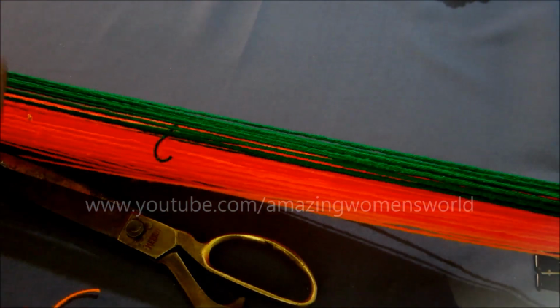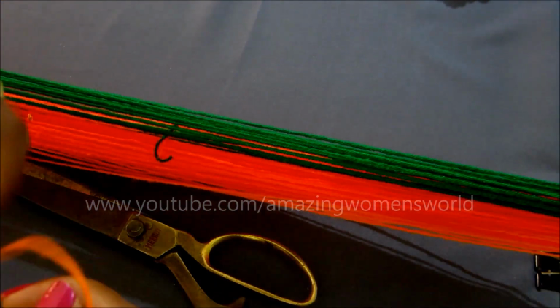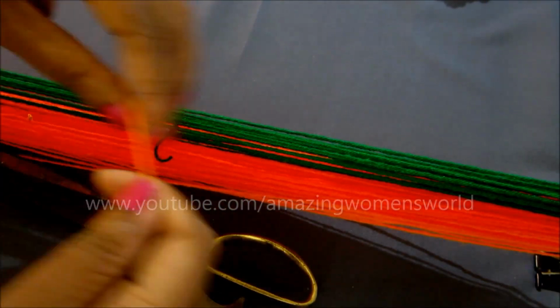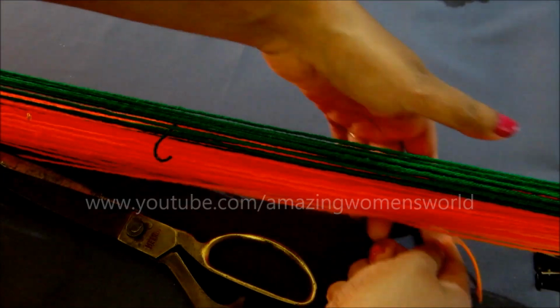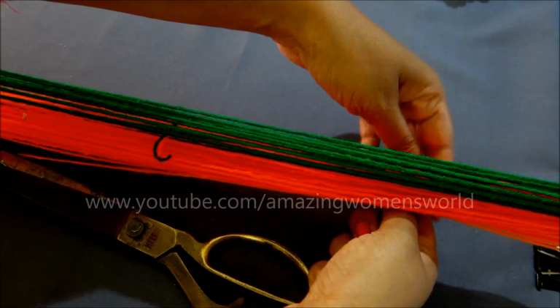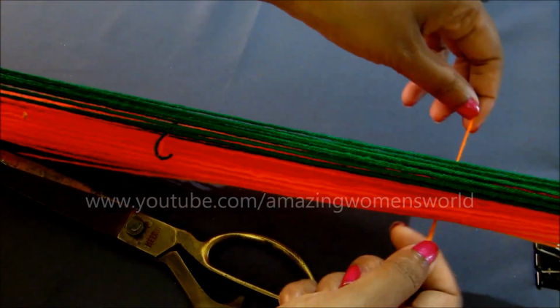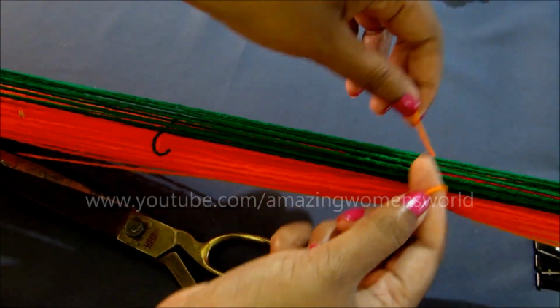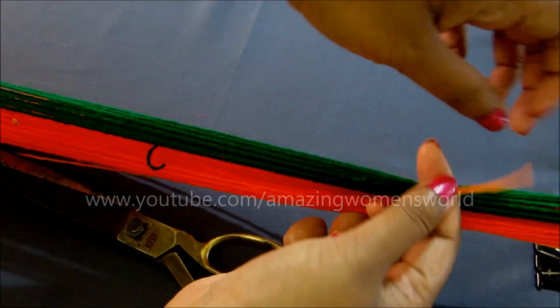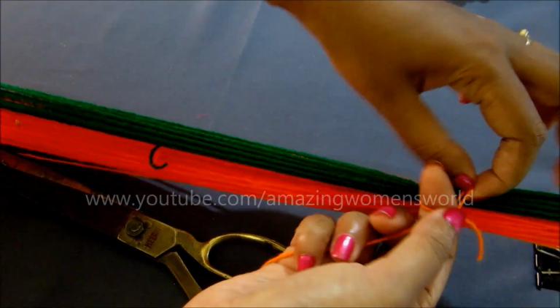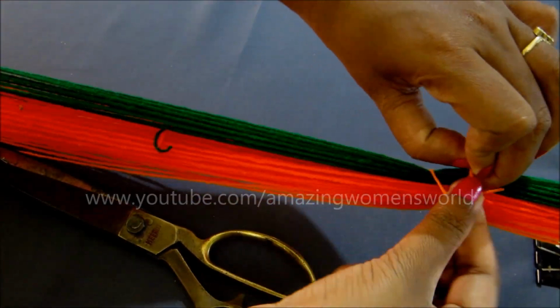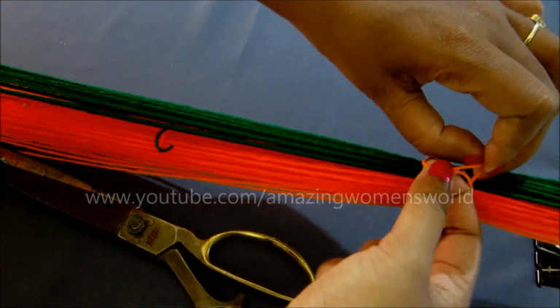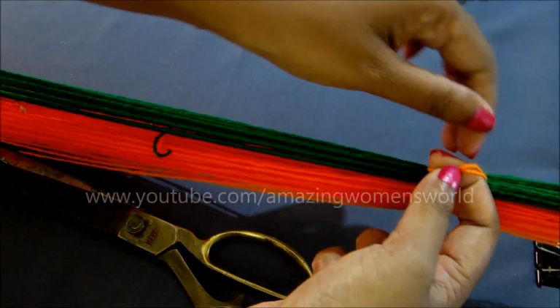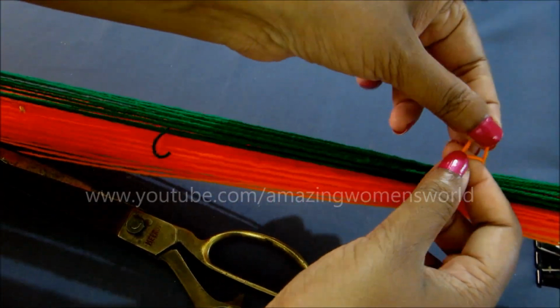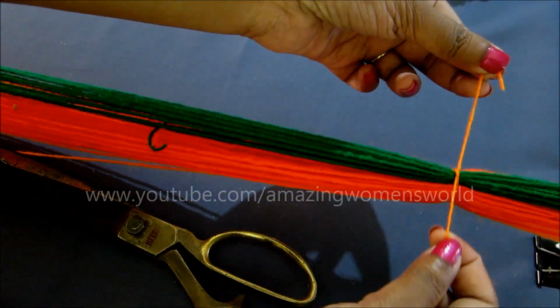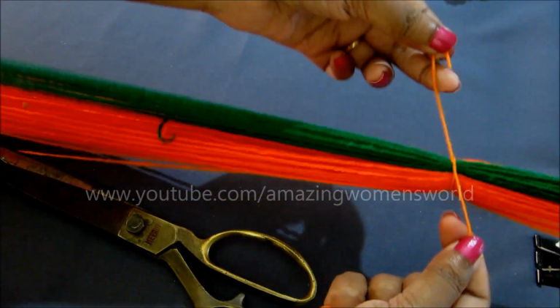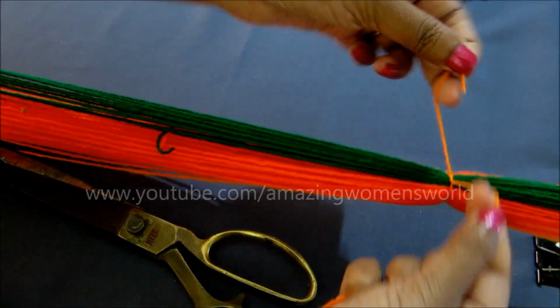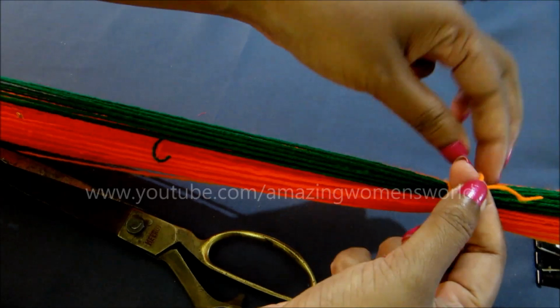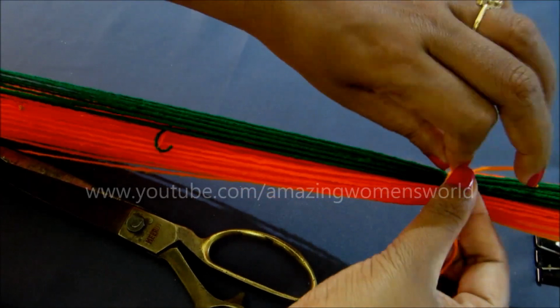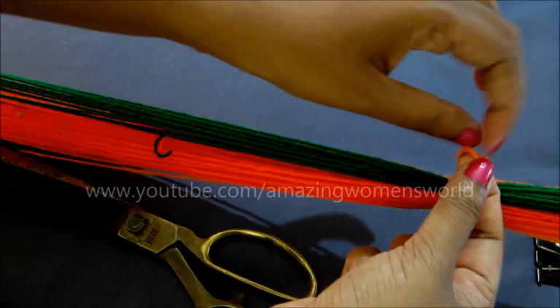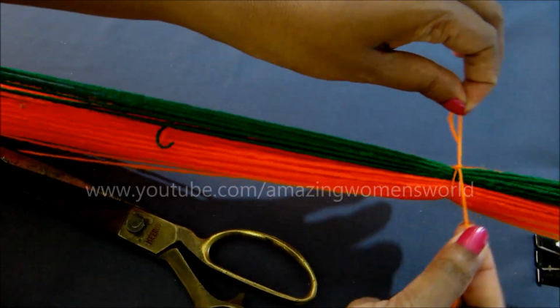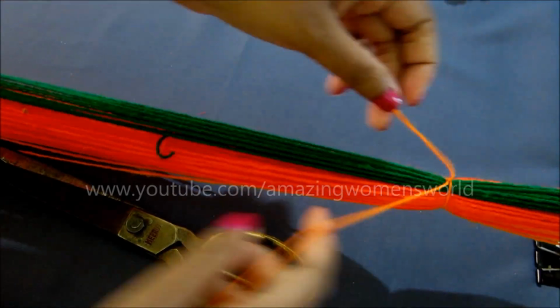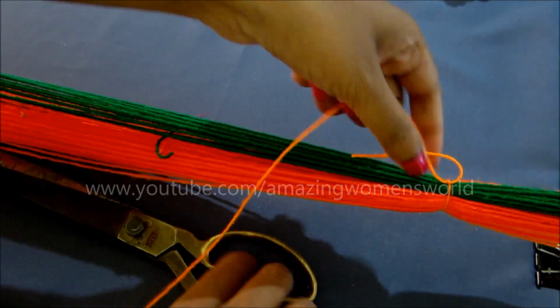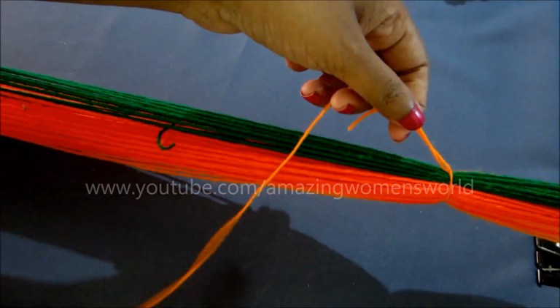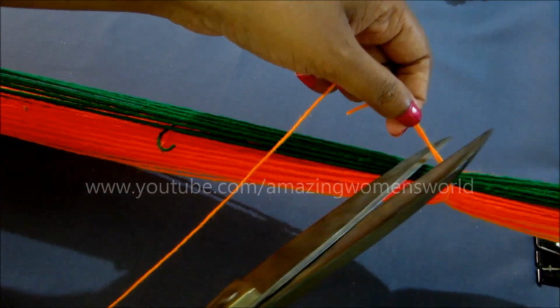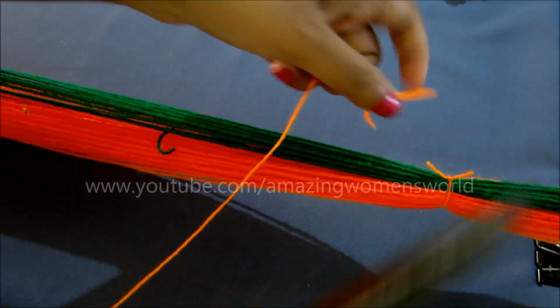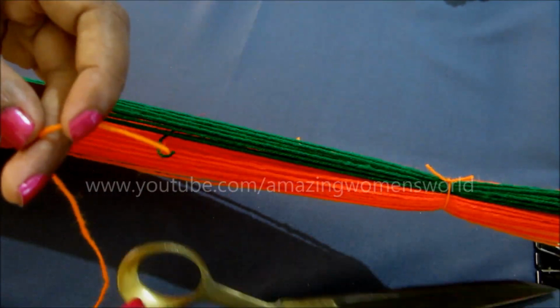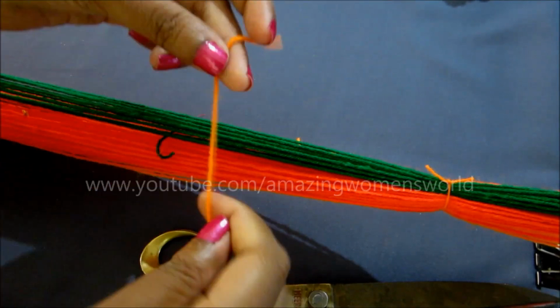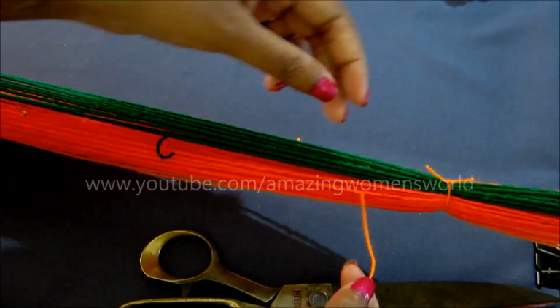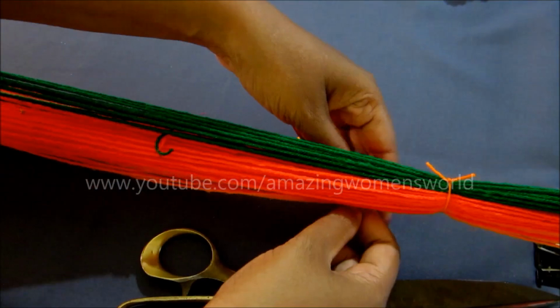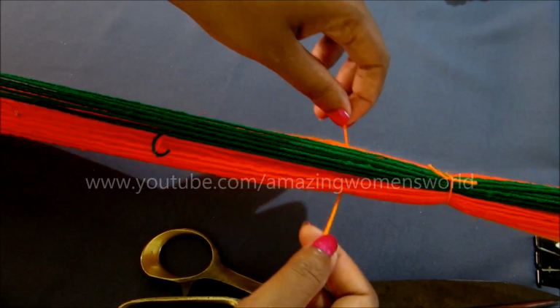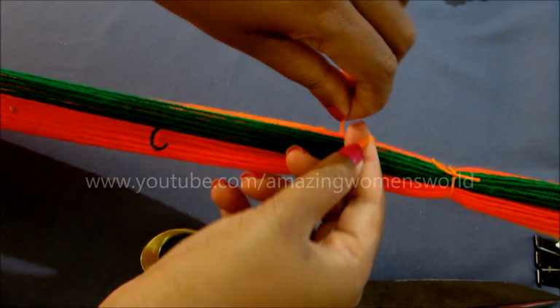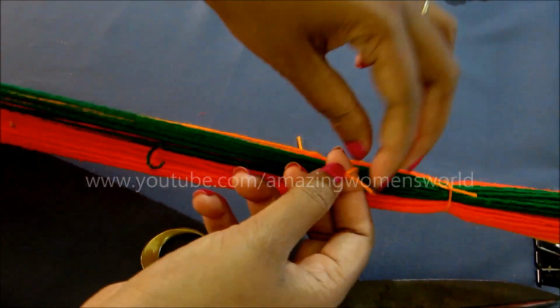Now, with a gap of two inches, give knots in between. For each knot, the gap is of two inches.